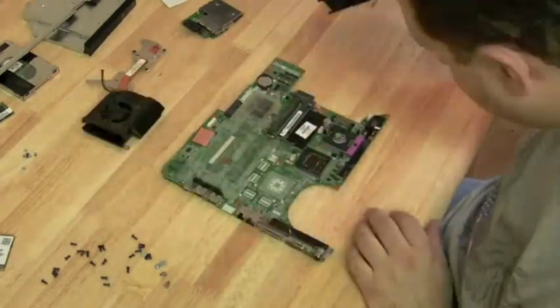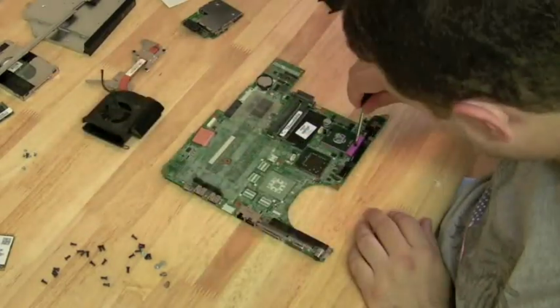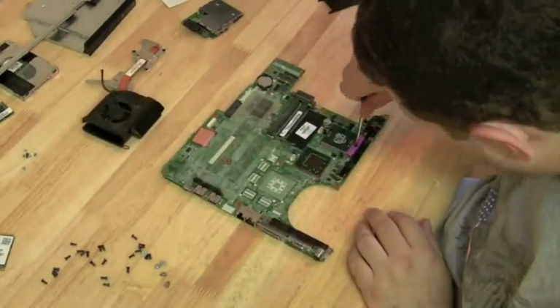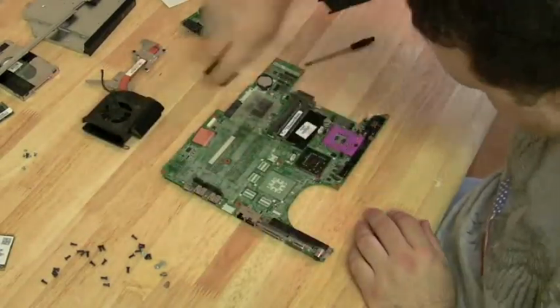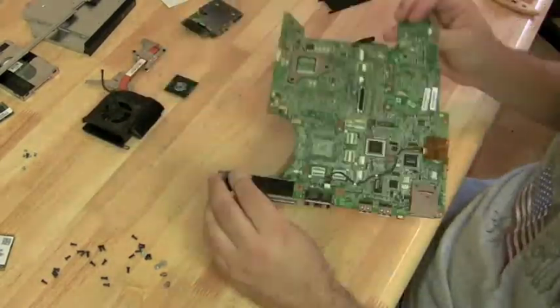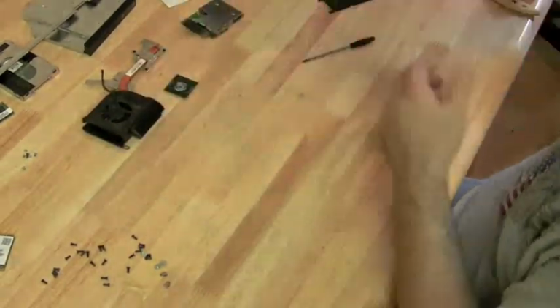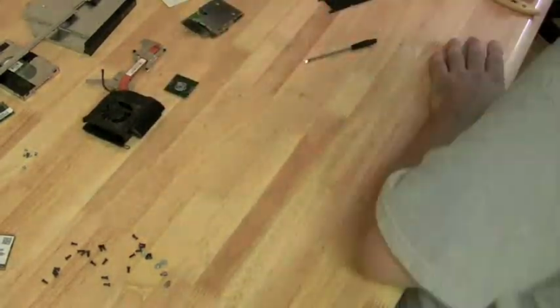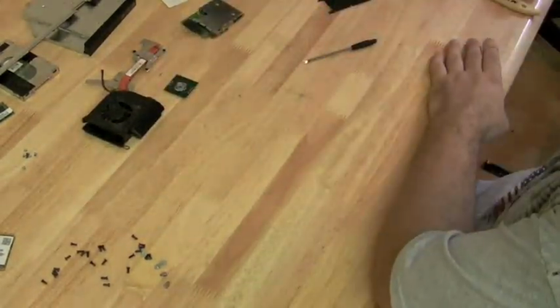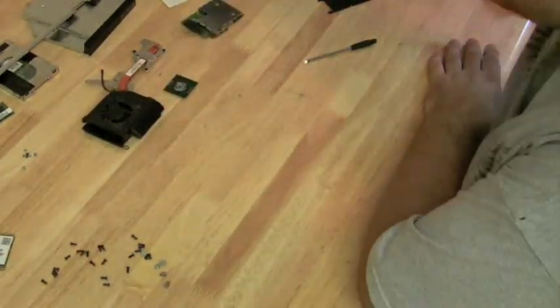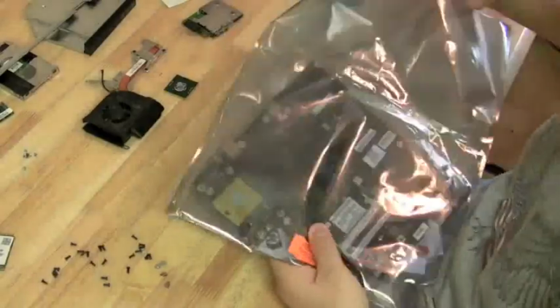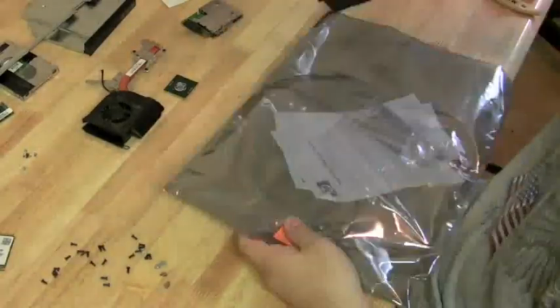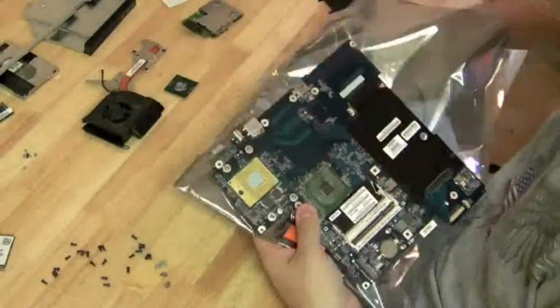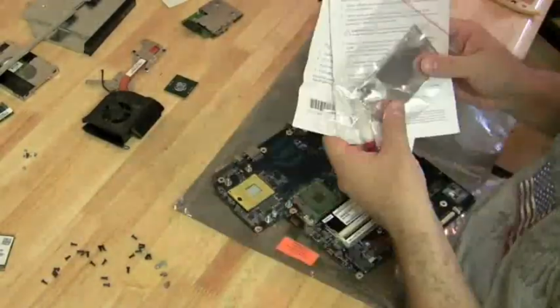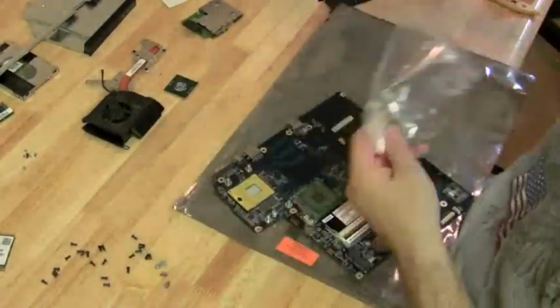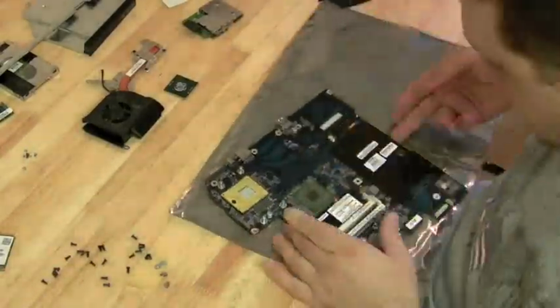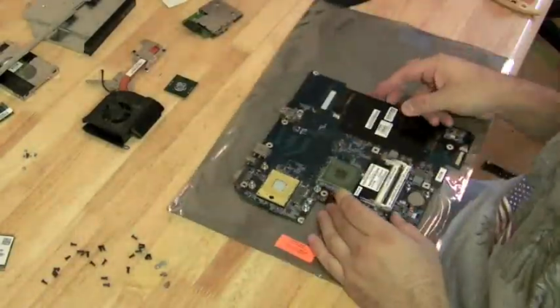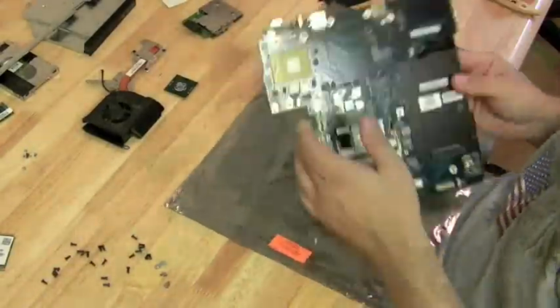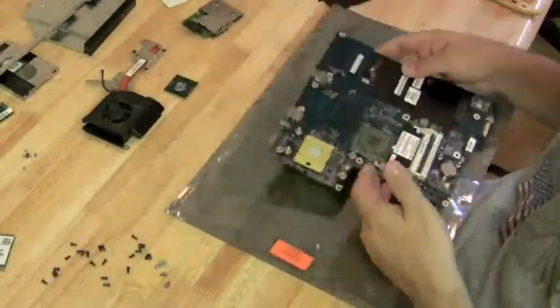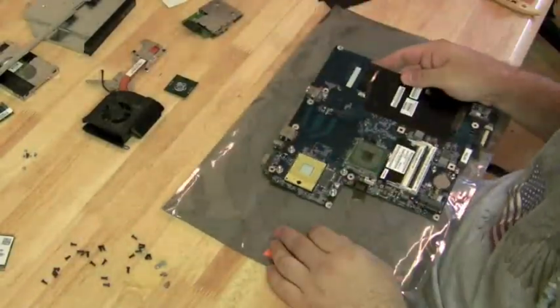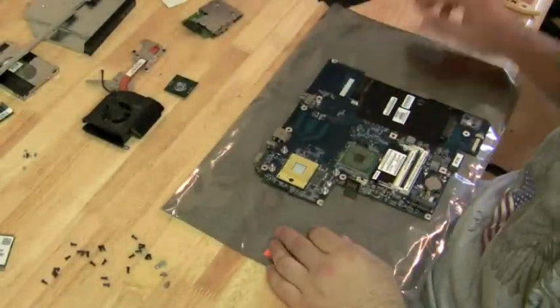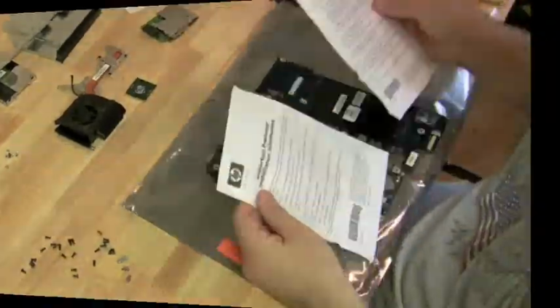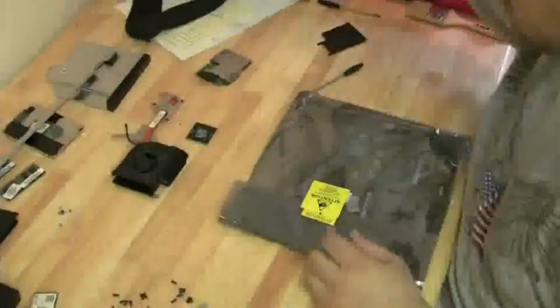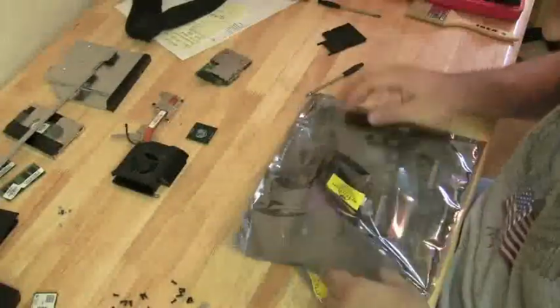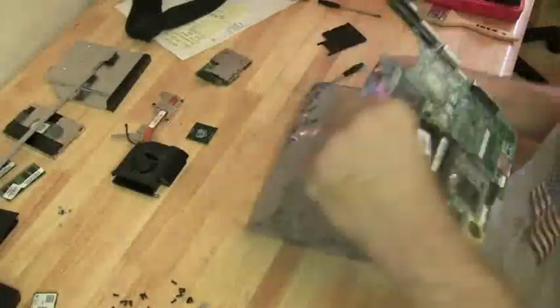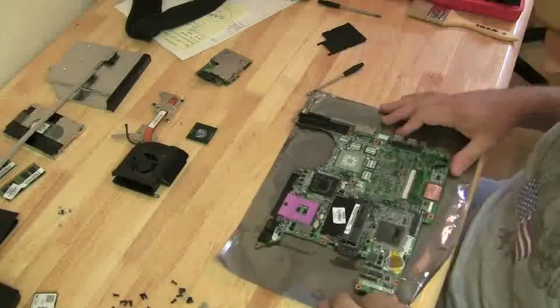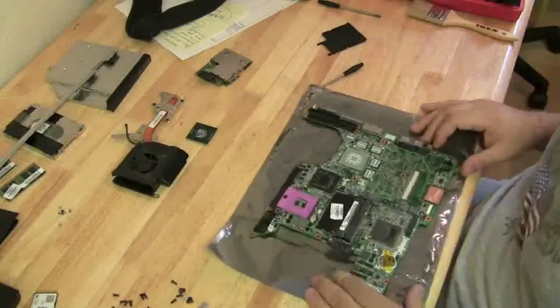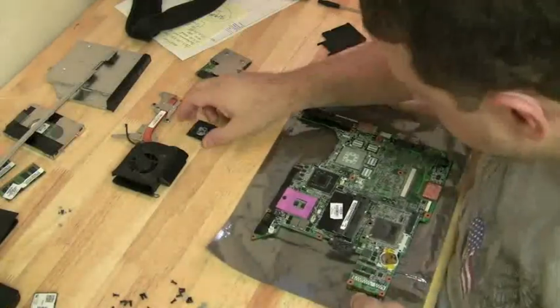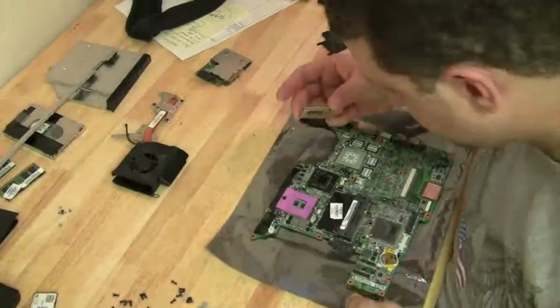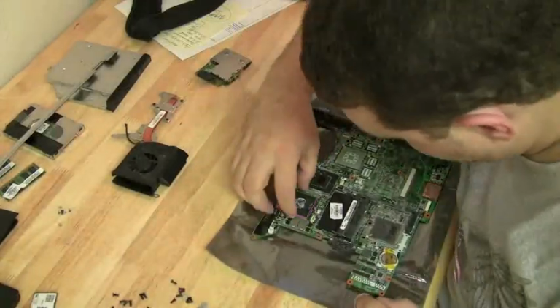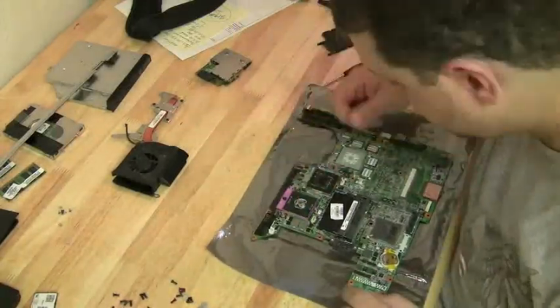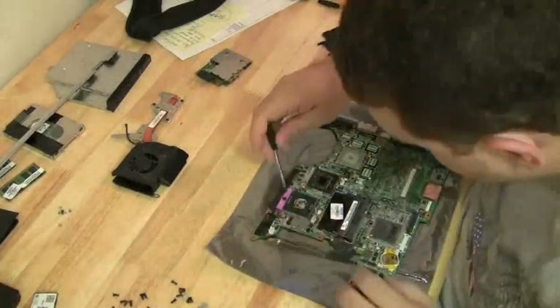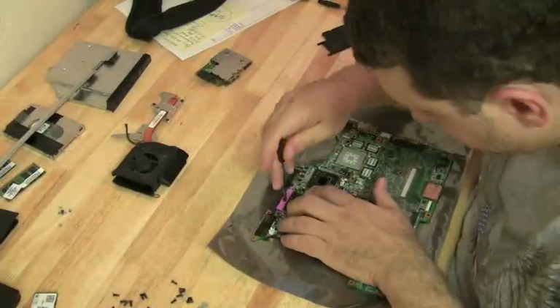Let's take the processor CPU fan off and get the processor out of there. Take the new motherboard and pull it out of the case — but that was the wrong motherboard, so I'm going to pull the correct motherboard out of the case.